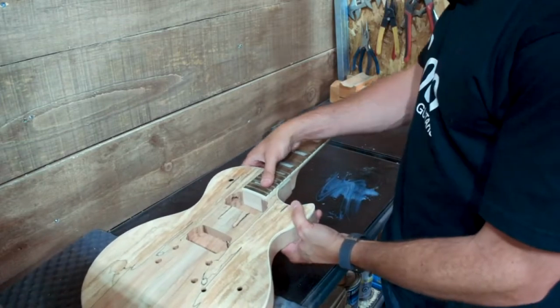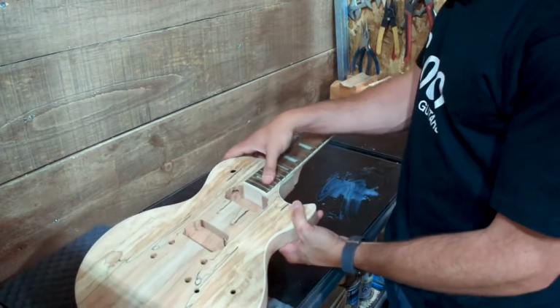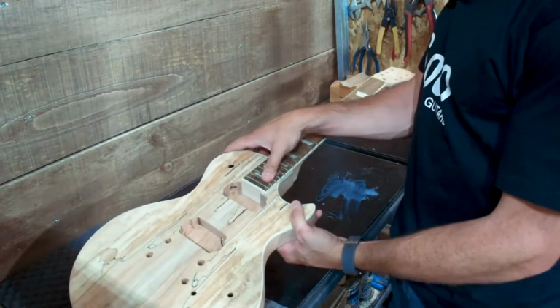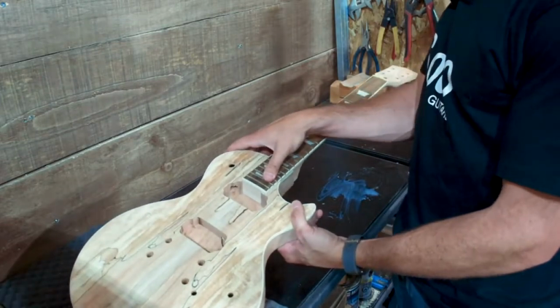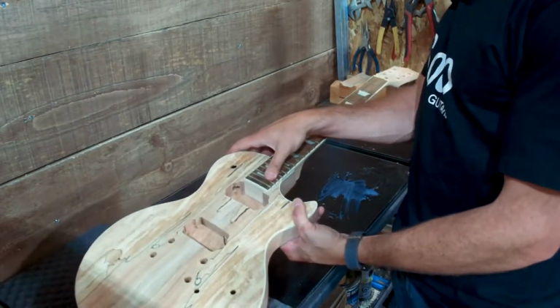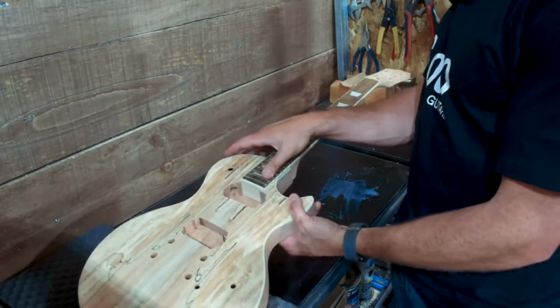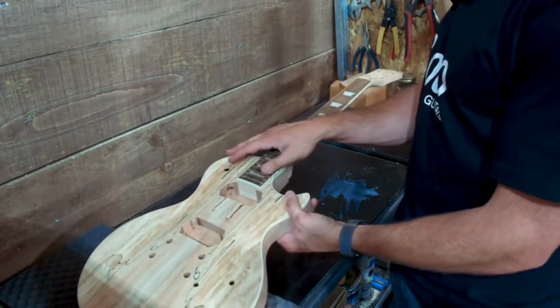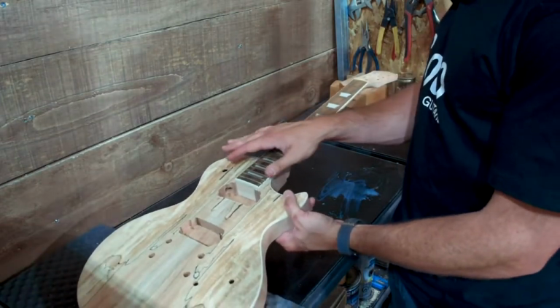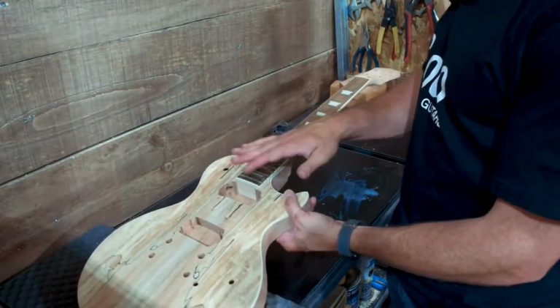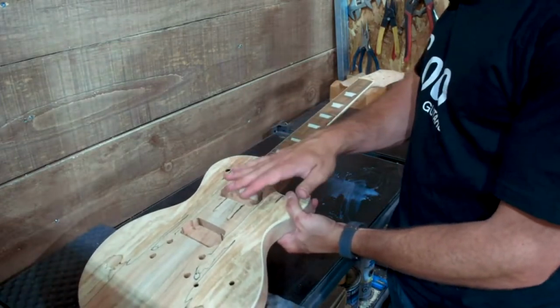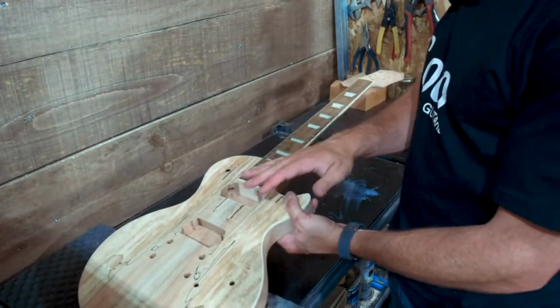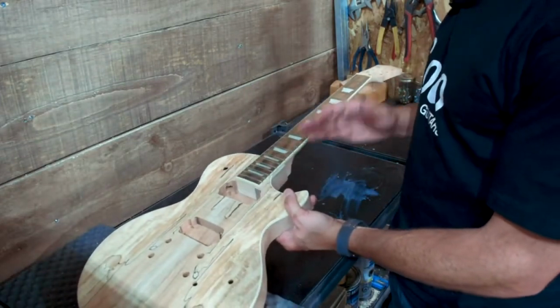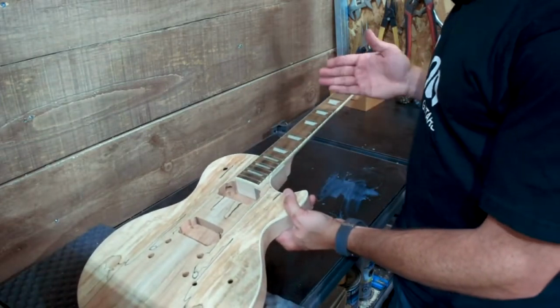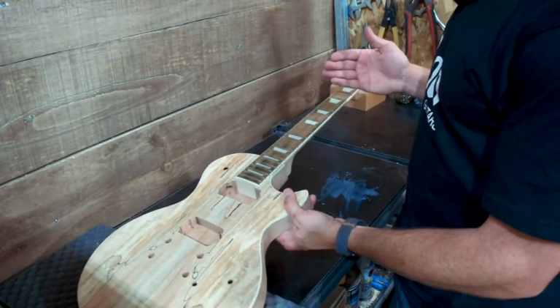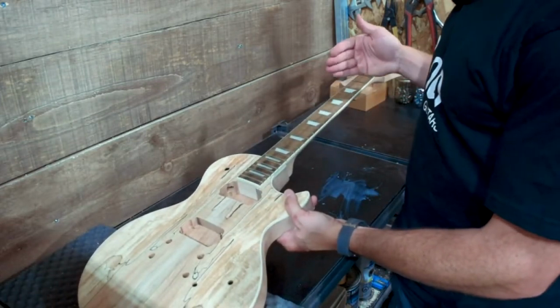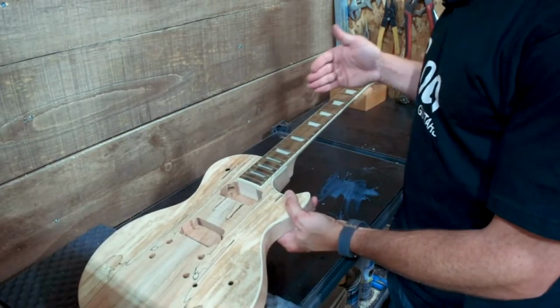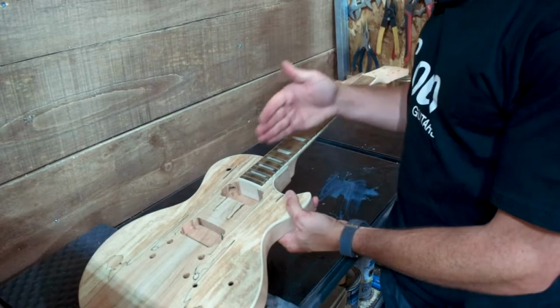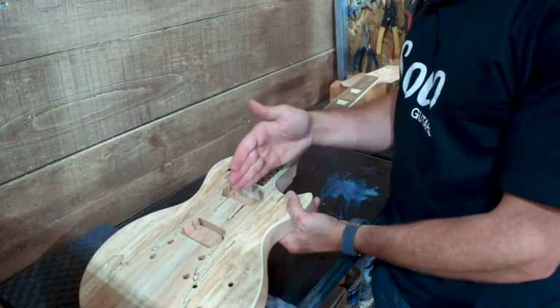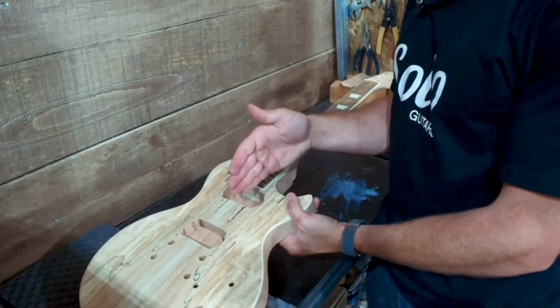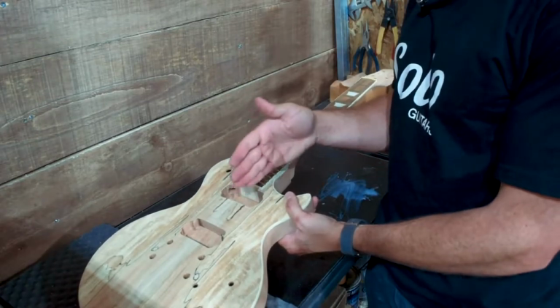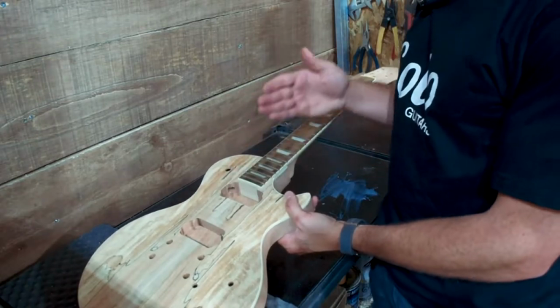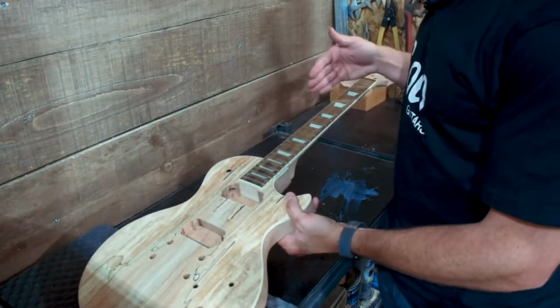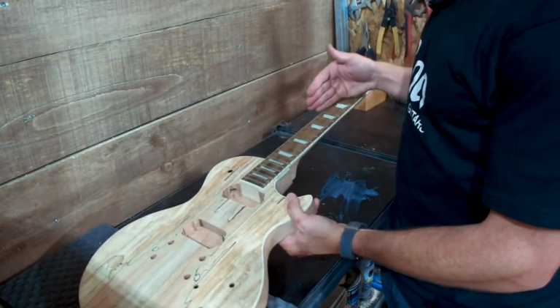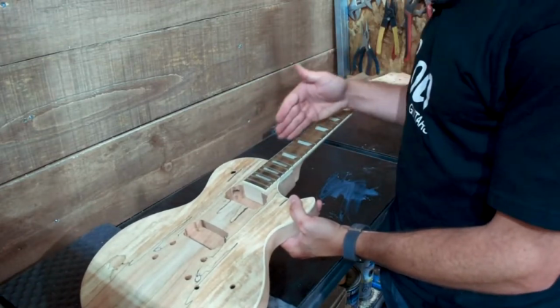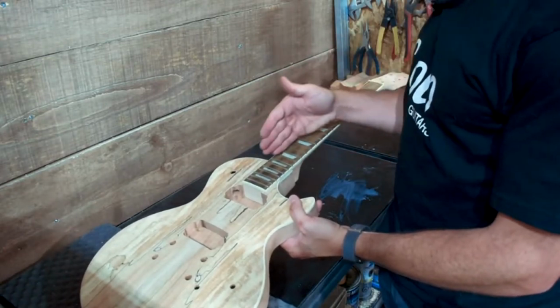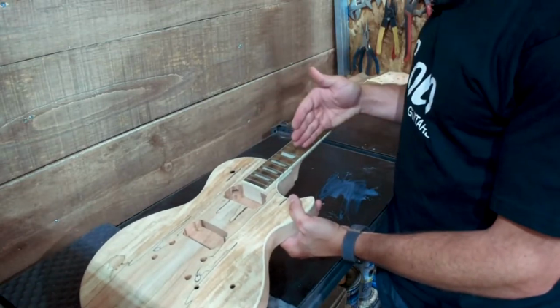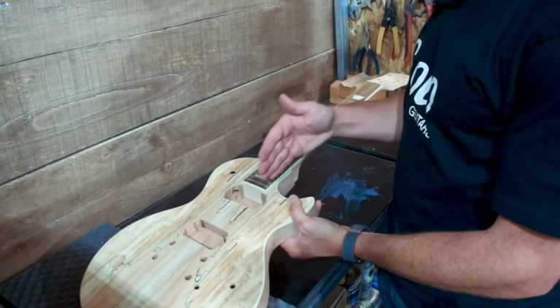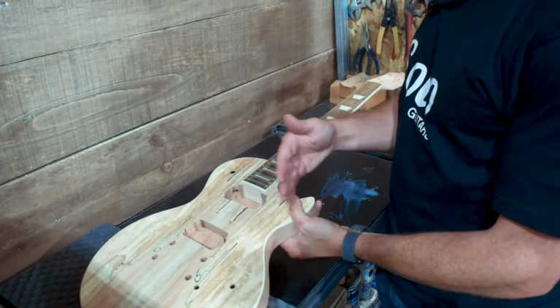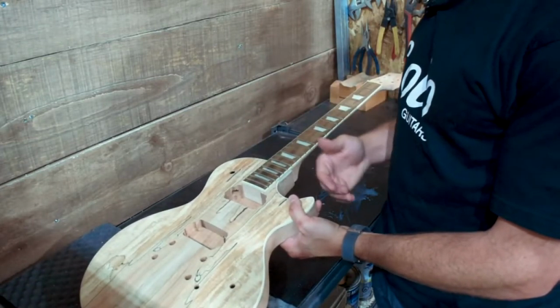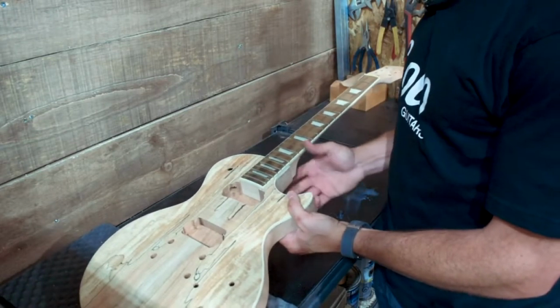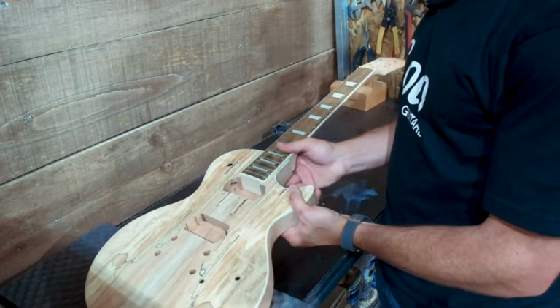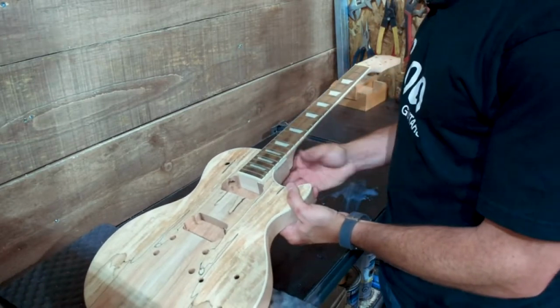Next we want to make sure that our neck angle is correct and that our neck is straight so that the strings follow the edges of the fretboard correctly.